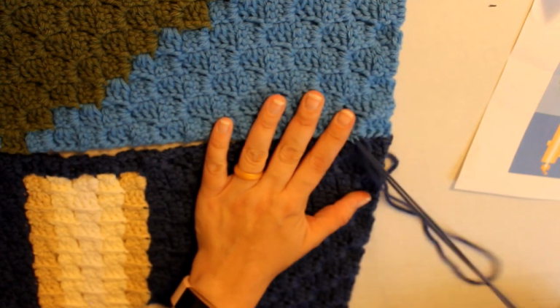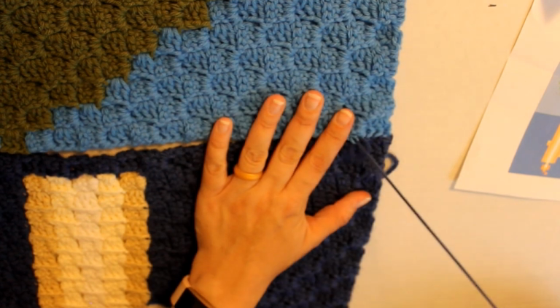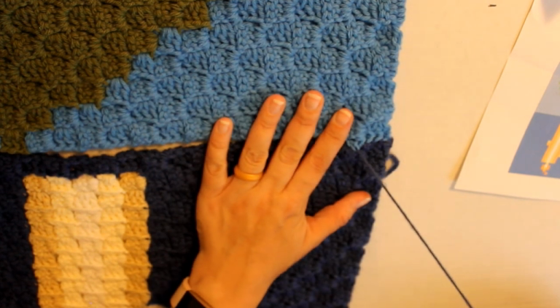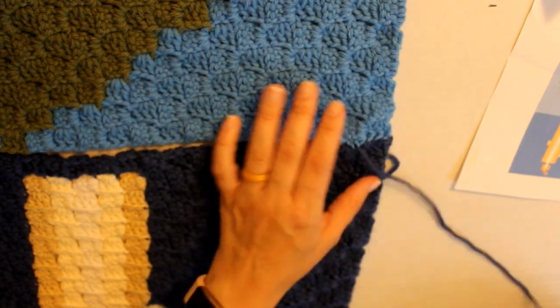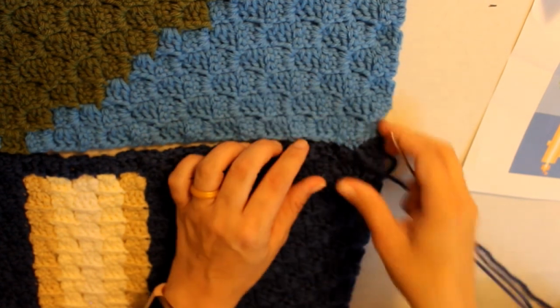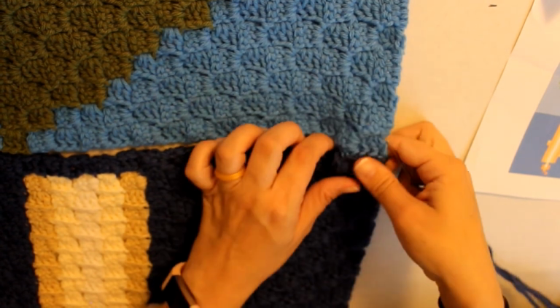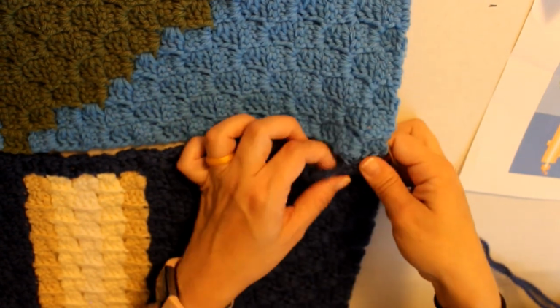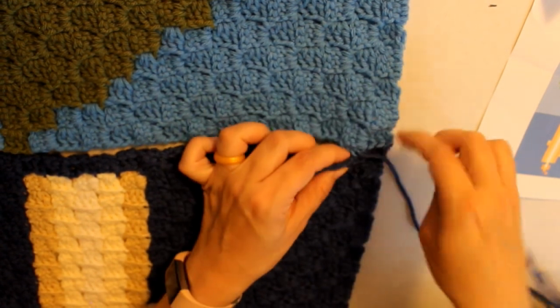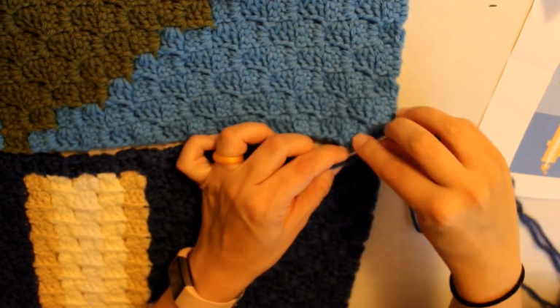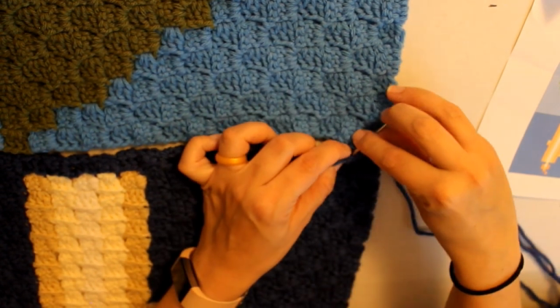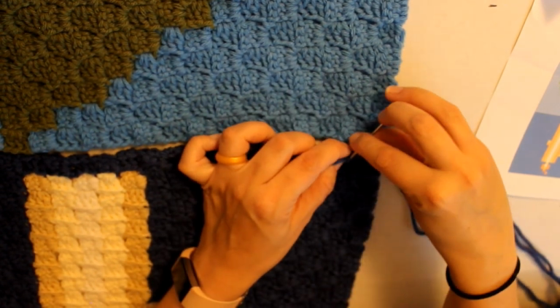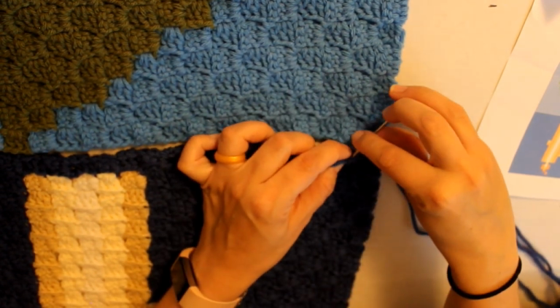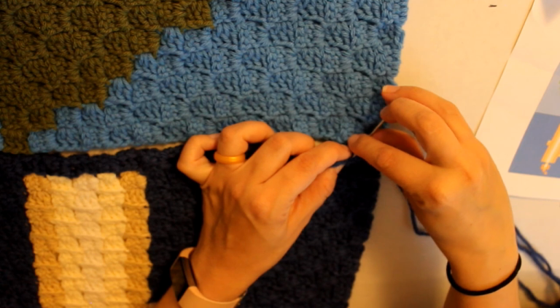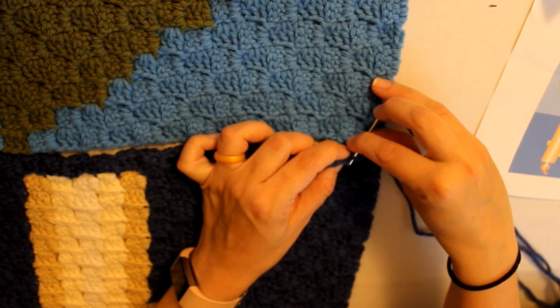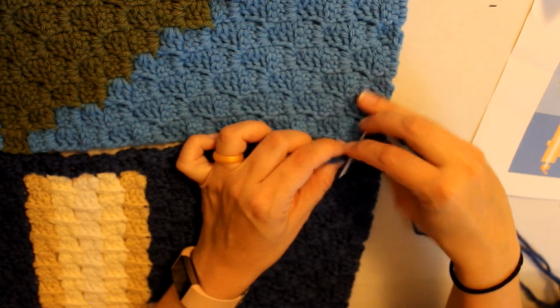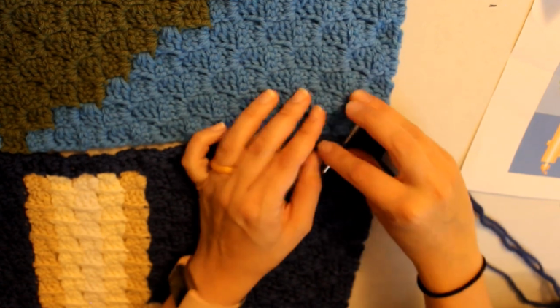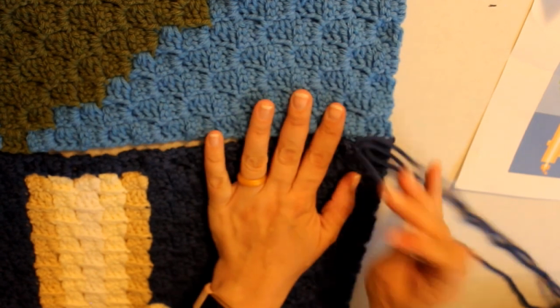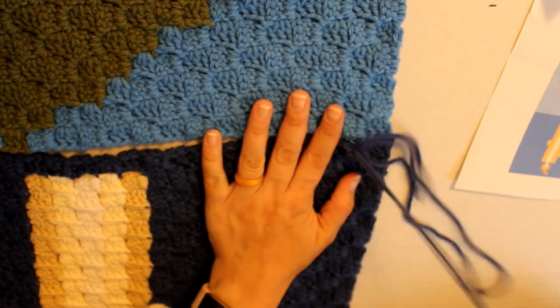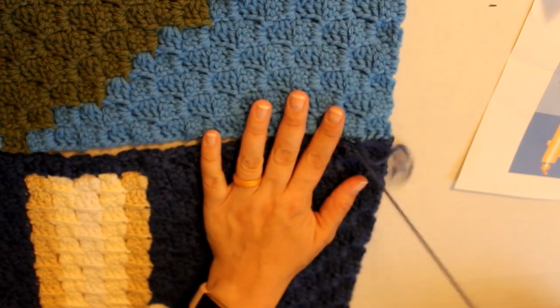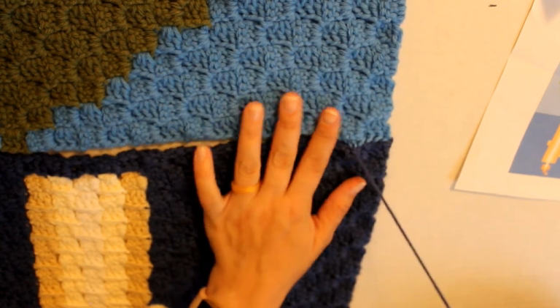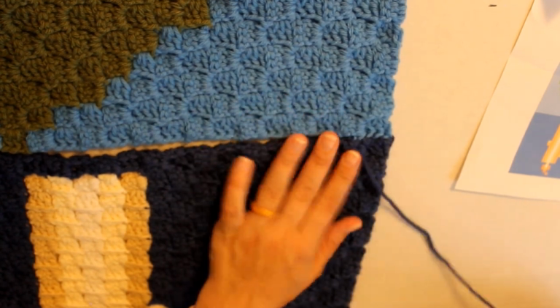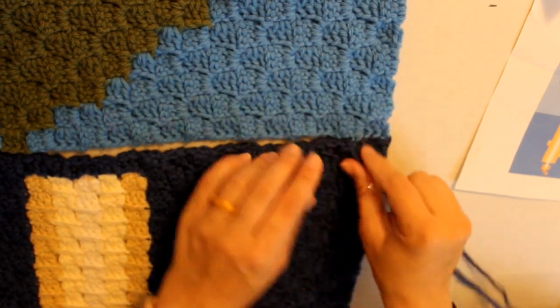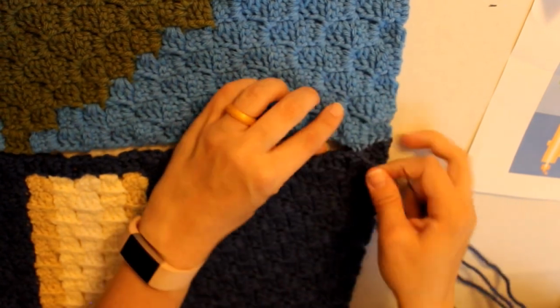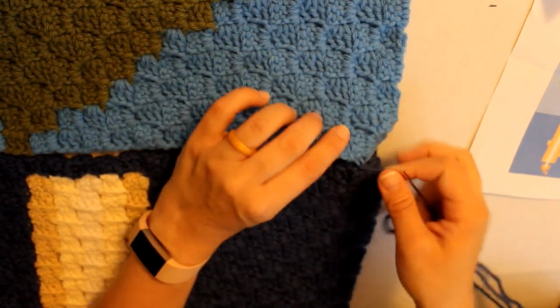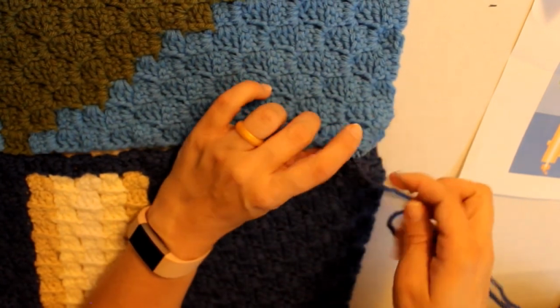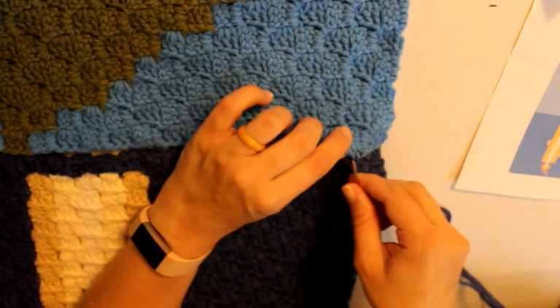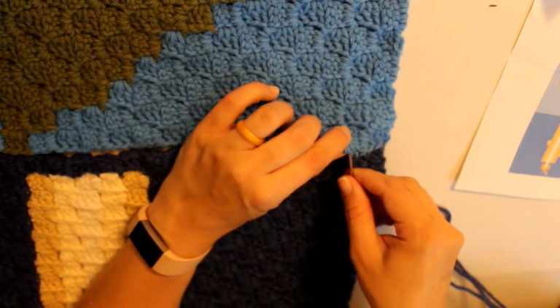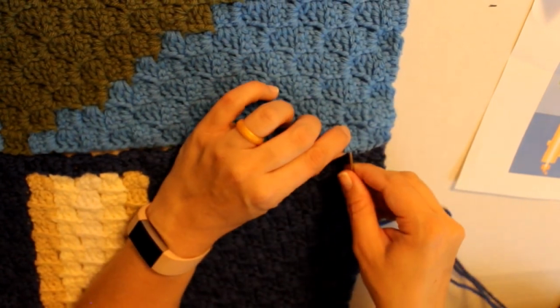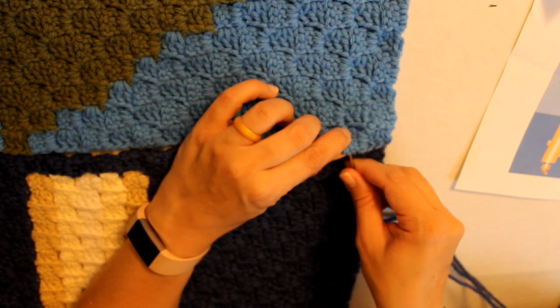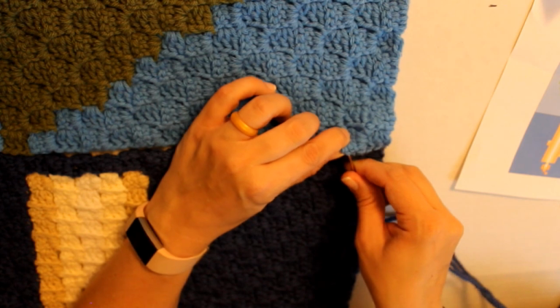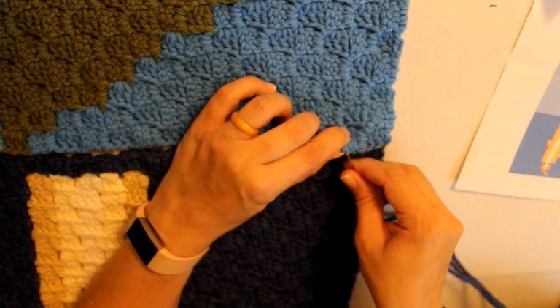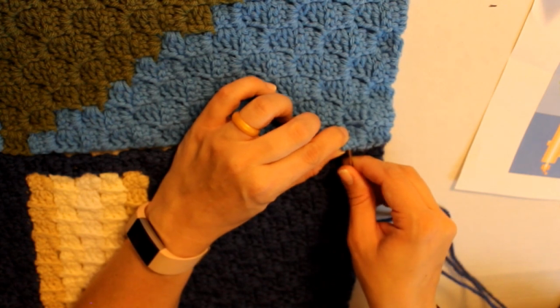Some of the stitches have already been fiddled with because I was practicing before I filmed this, so you'll see my loops are a little bit more showy.